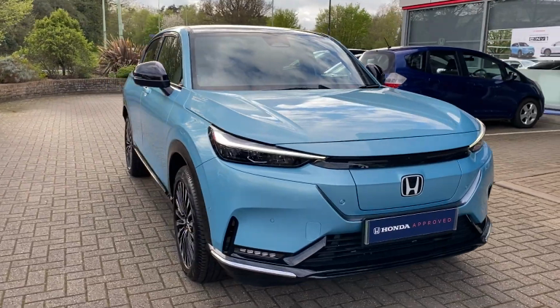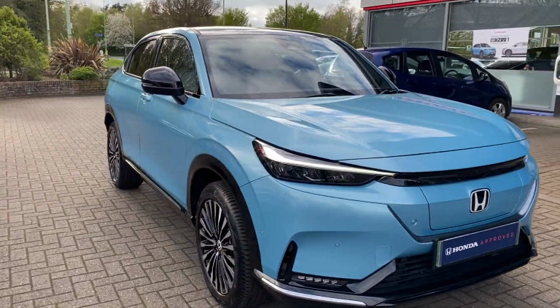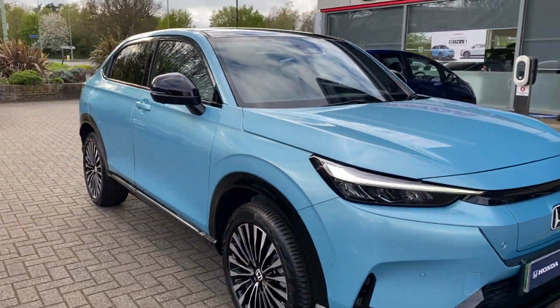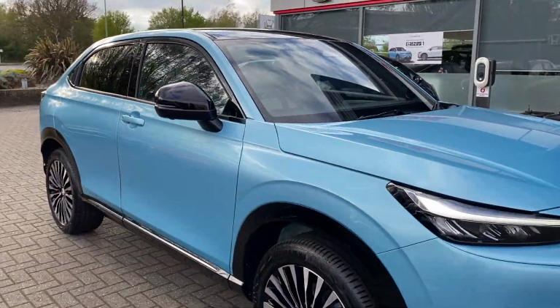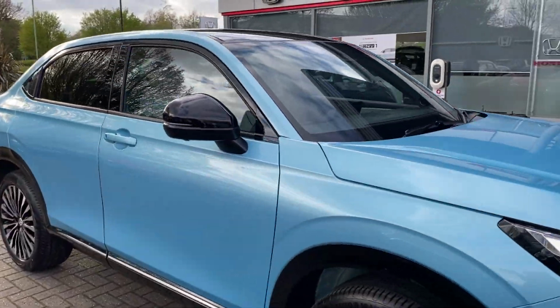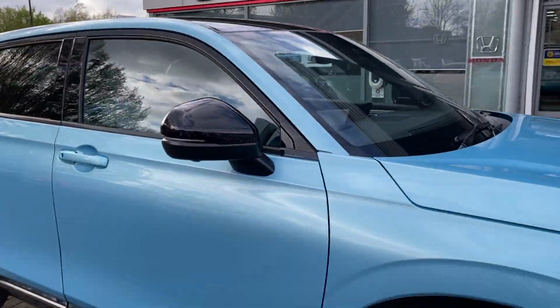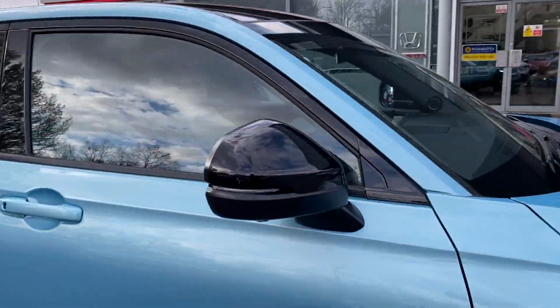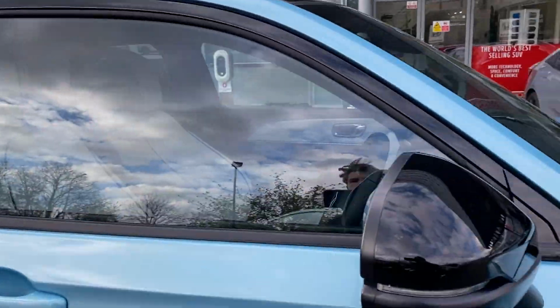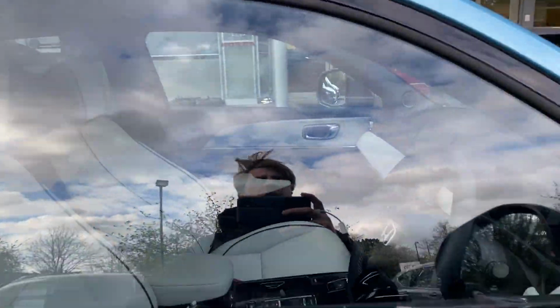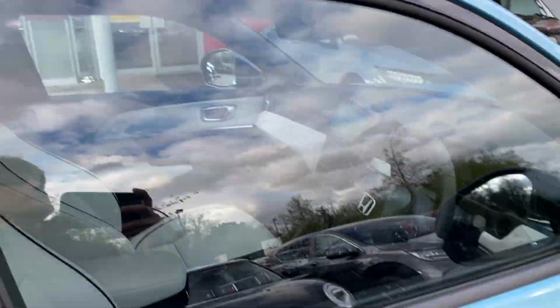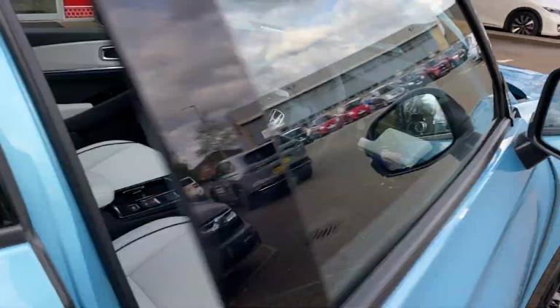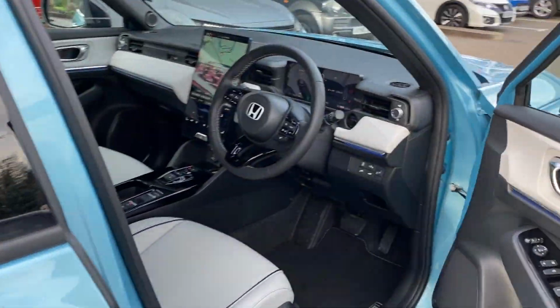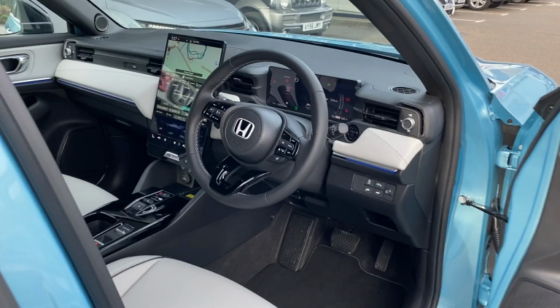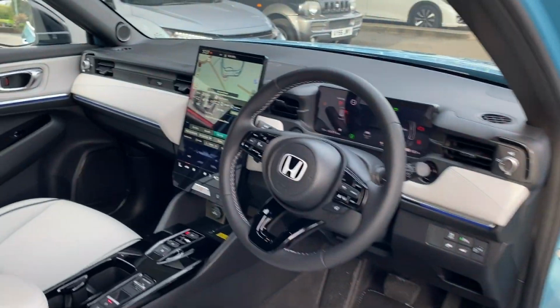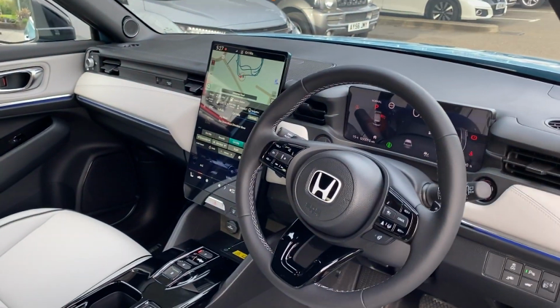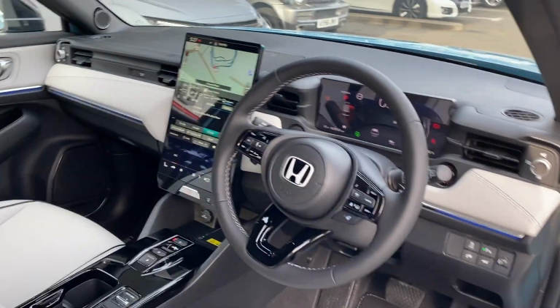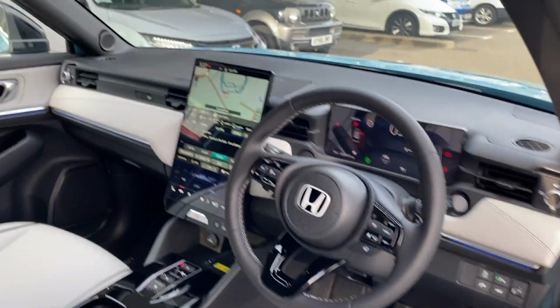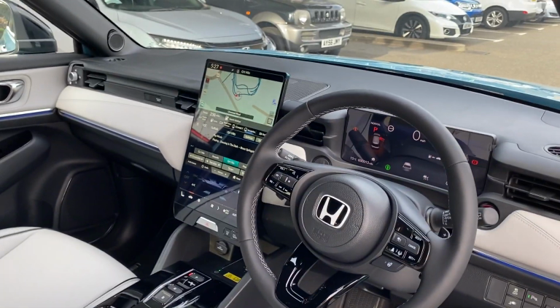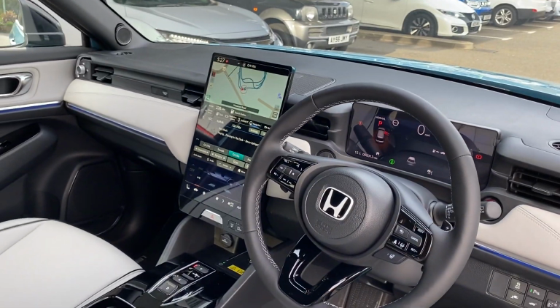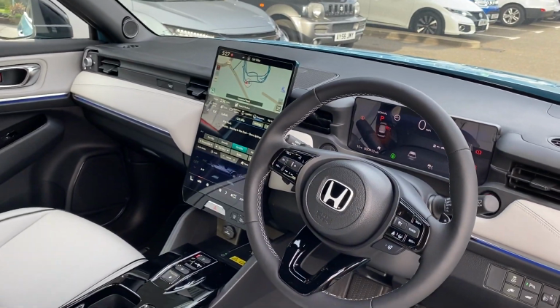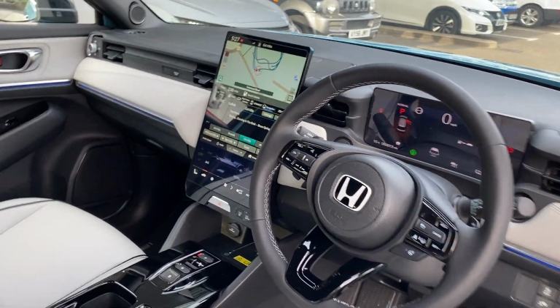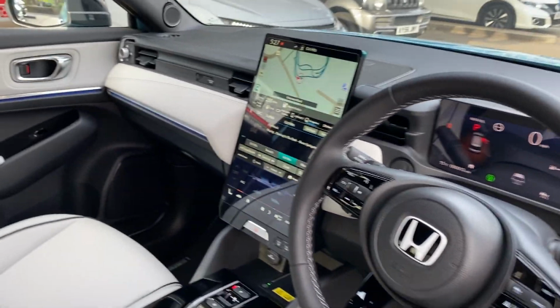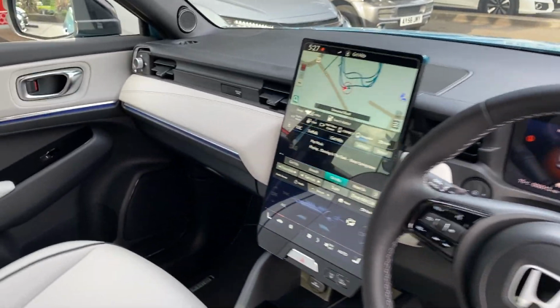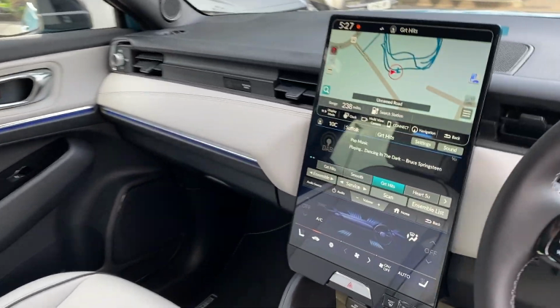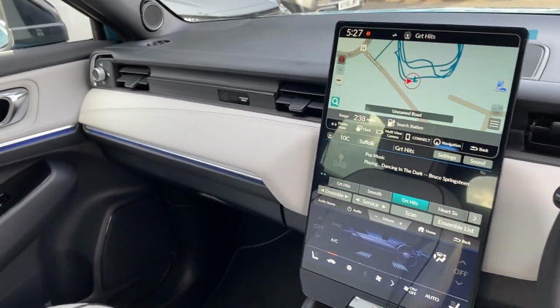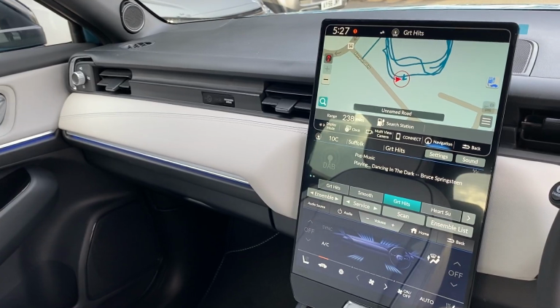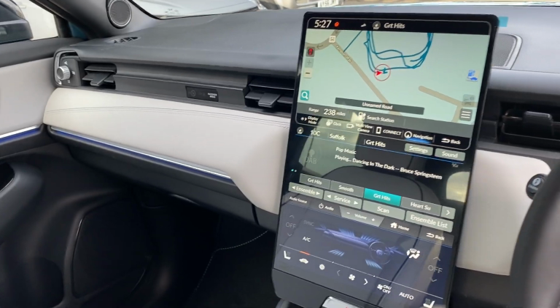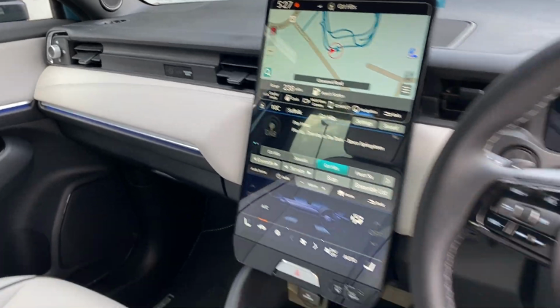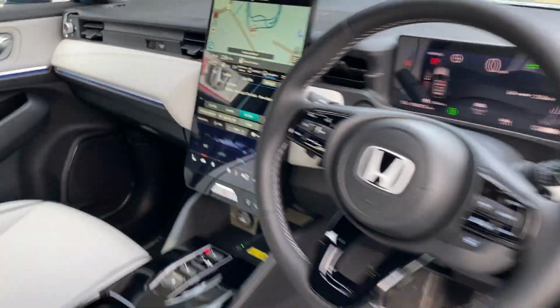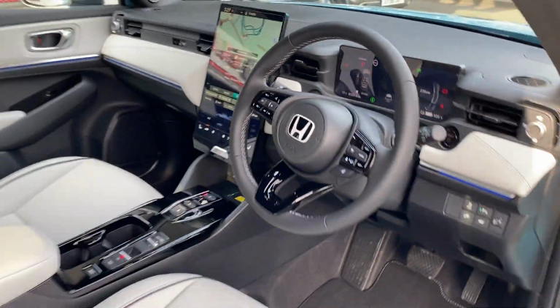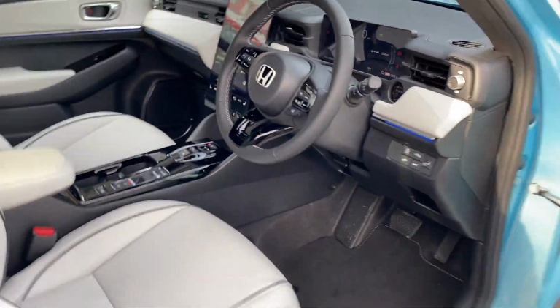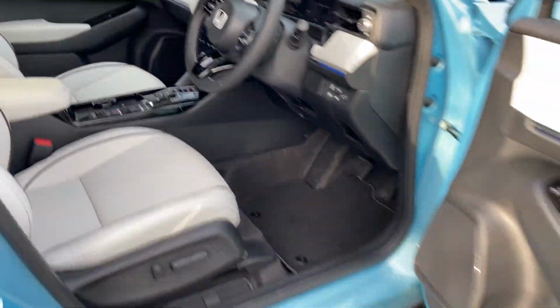Moving on to the interior. This vehicle will park itself. It has a heated steering wheel, heated seats, smartphone connection including Android Auto and Apple CarPlay, and sat nav. Adaptive cruise control.